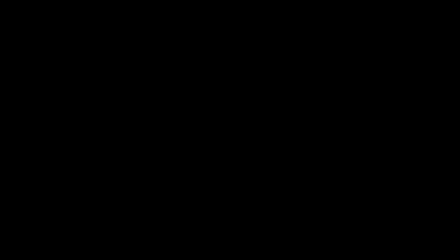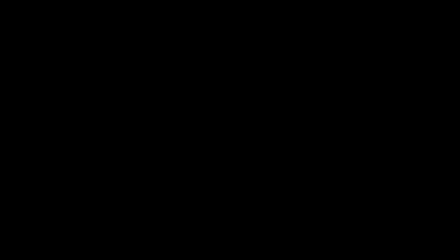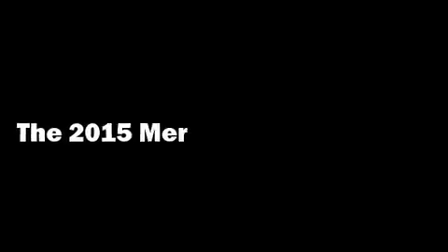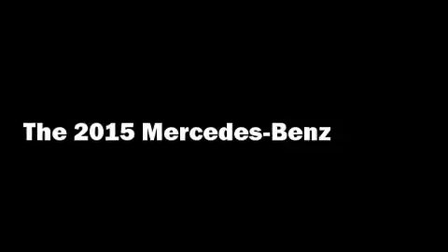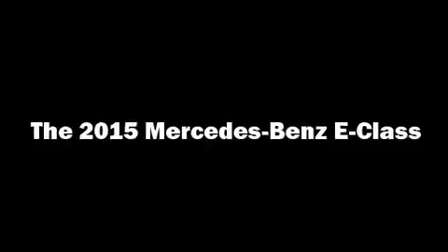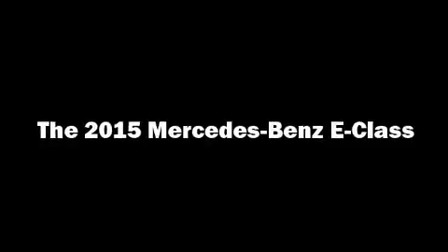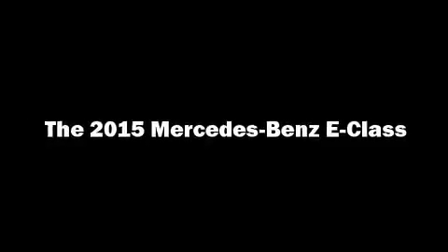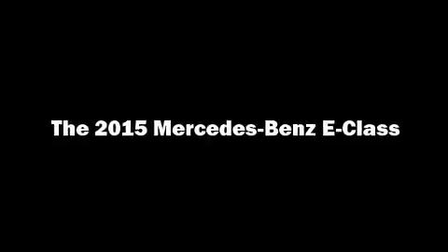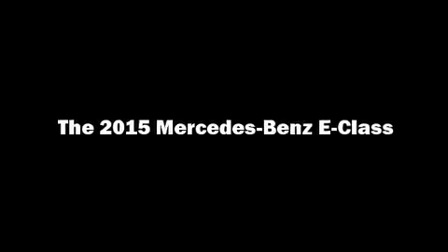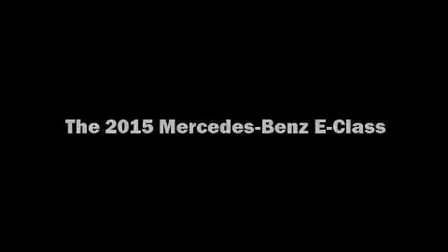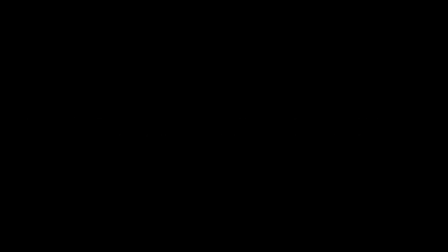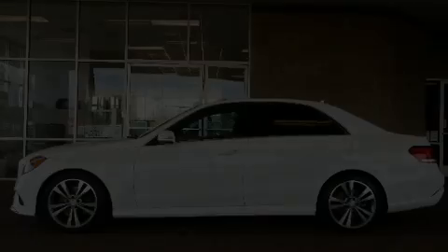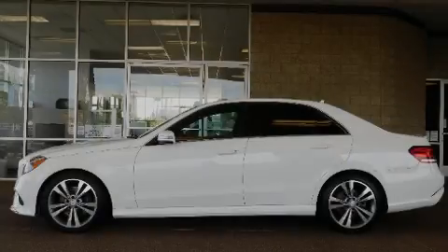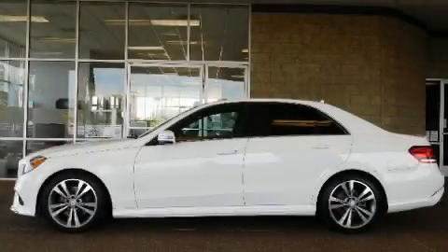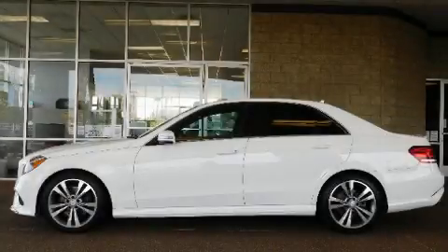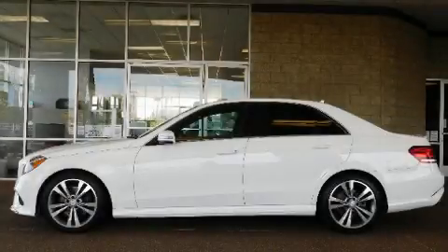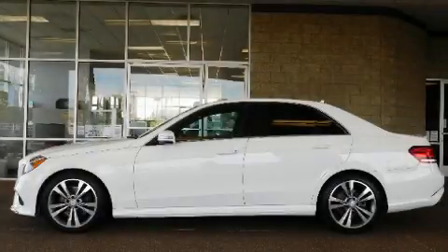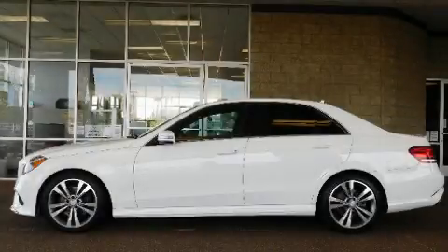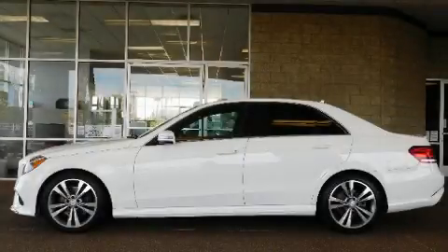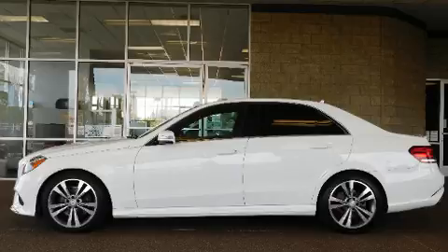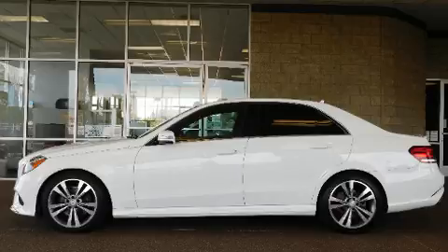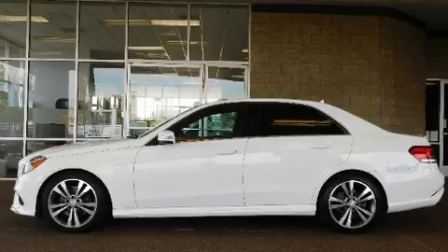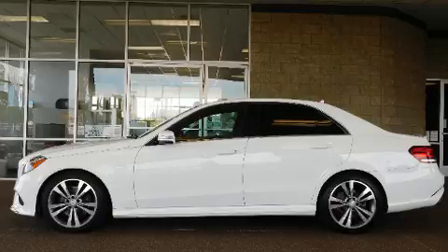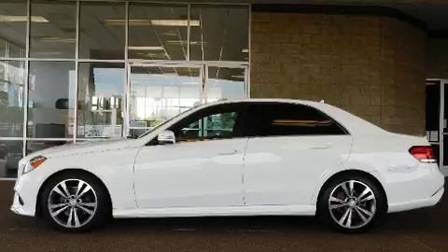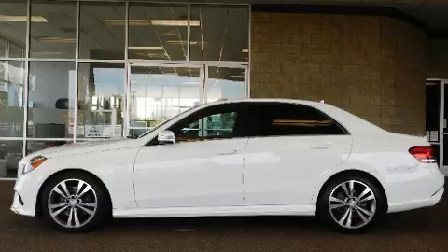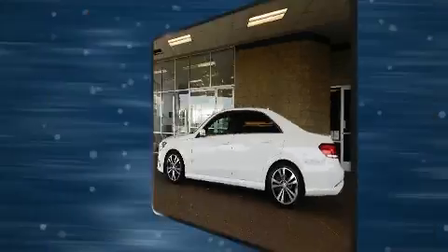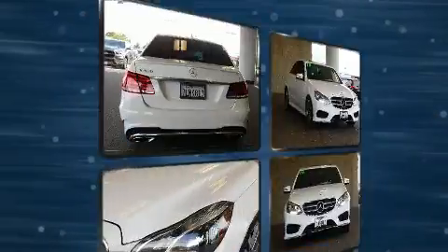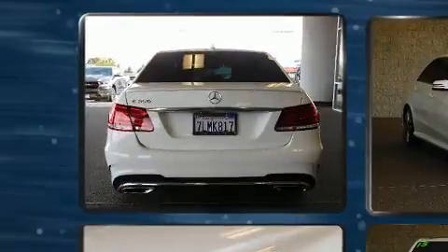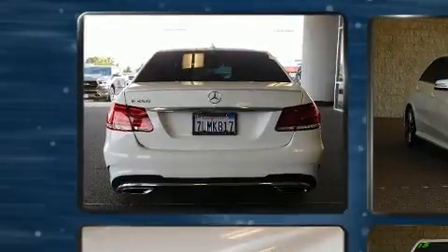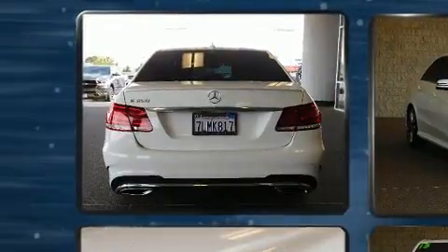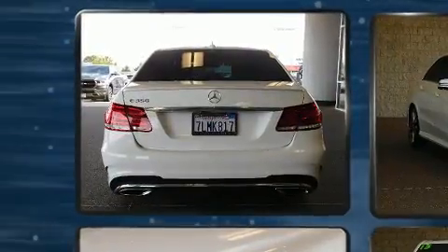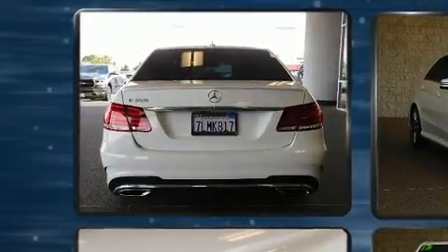Experience driving perfection in the 2015 Mercedes-Benz E-Class. This four-door, five-passenger sedan just recently passed the 60,000-mile mark.